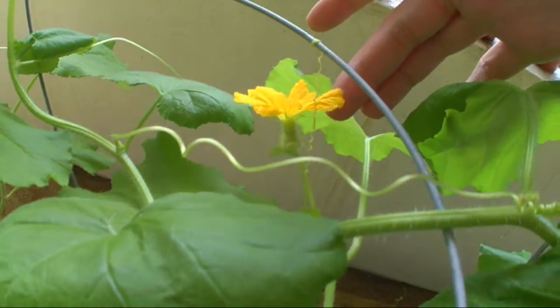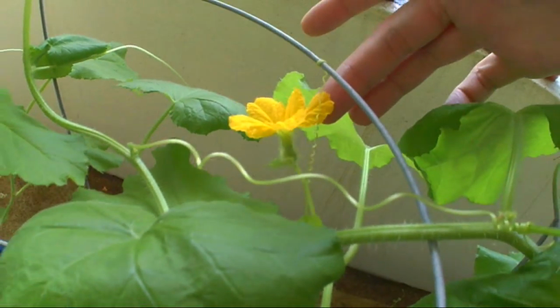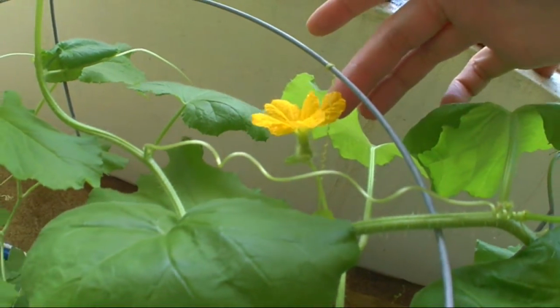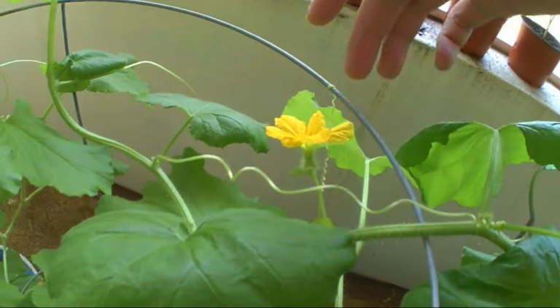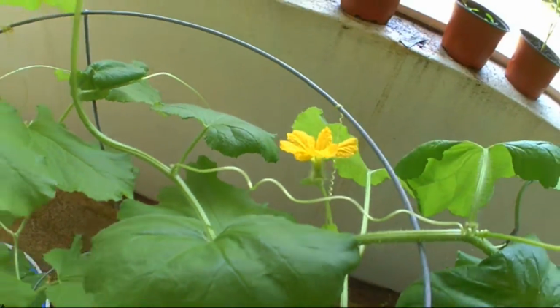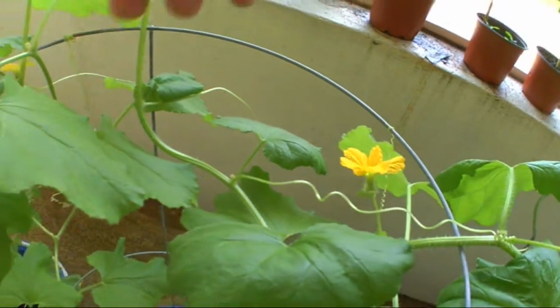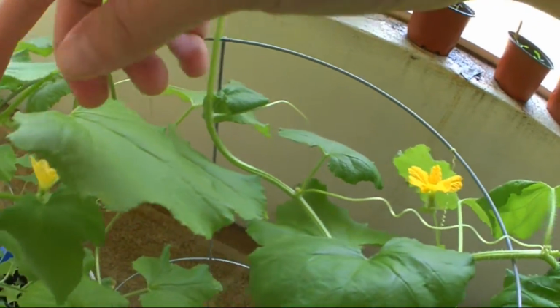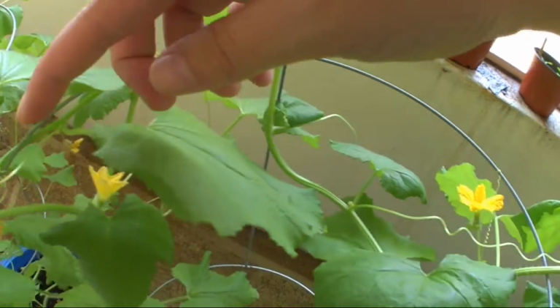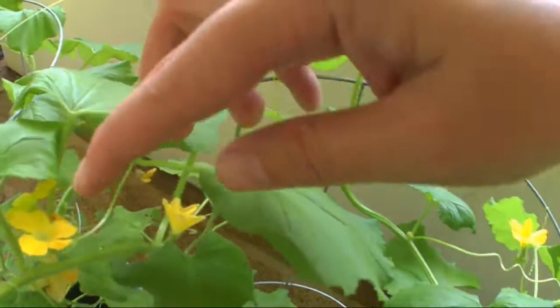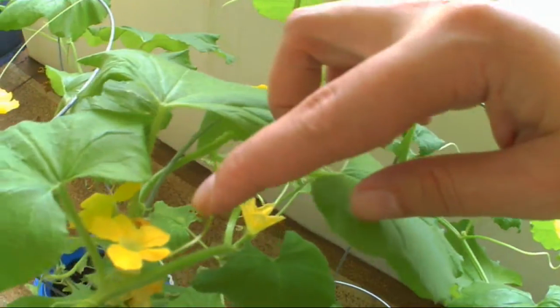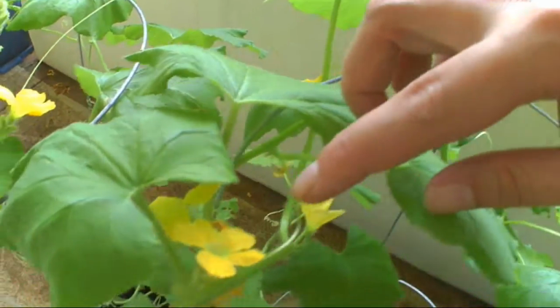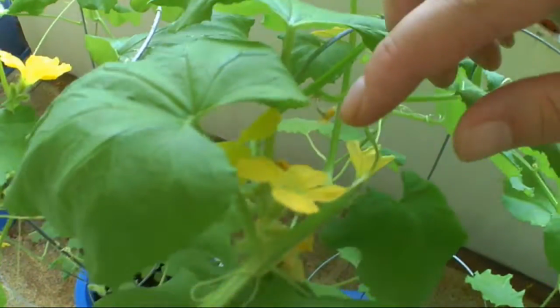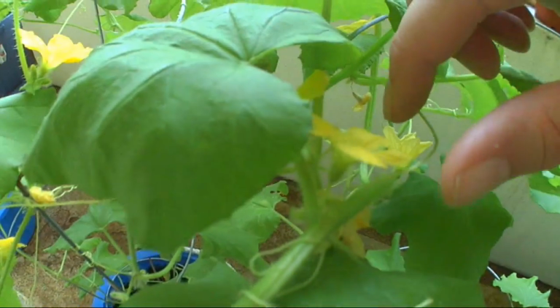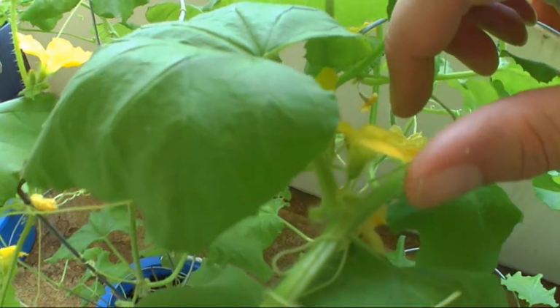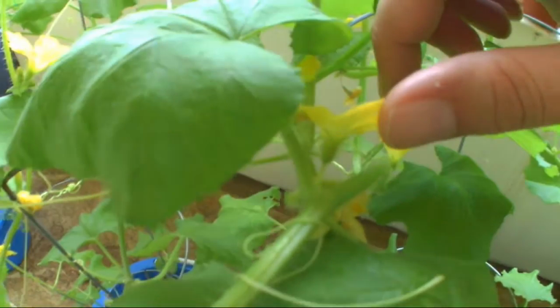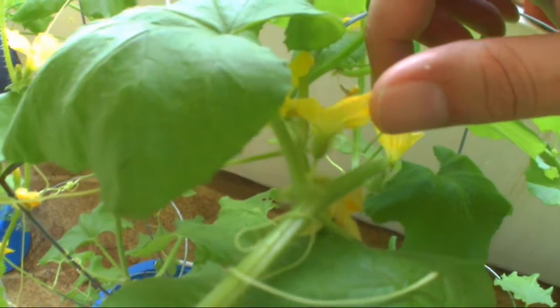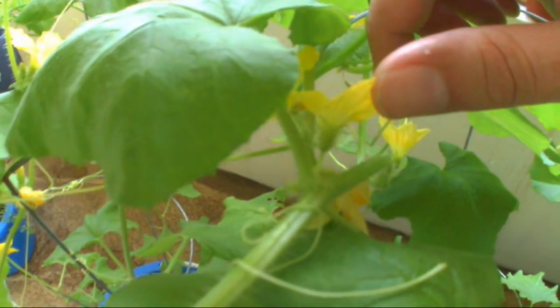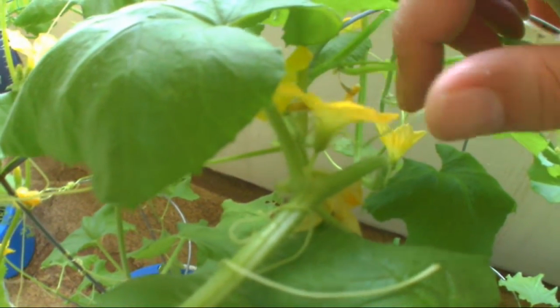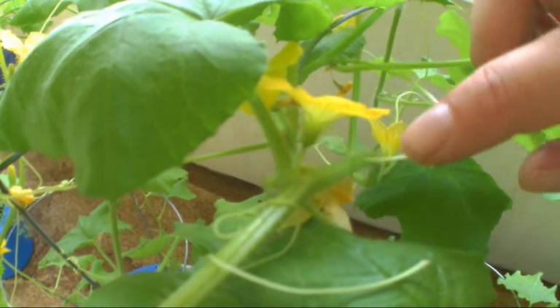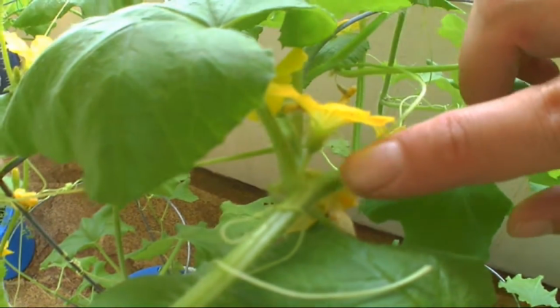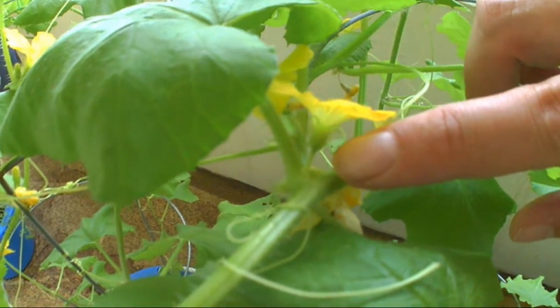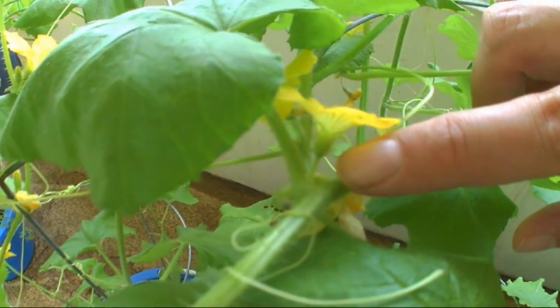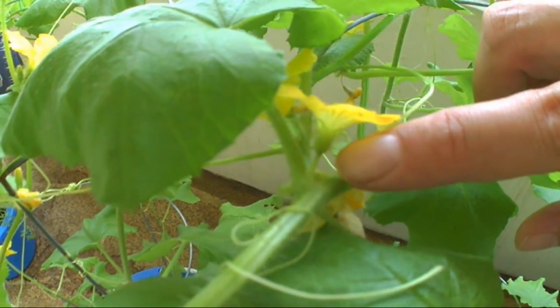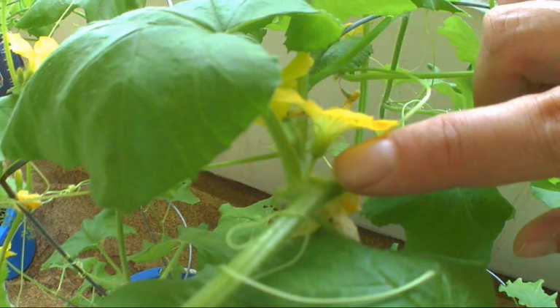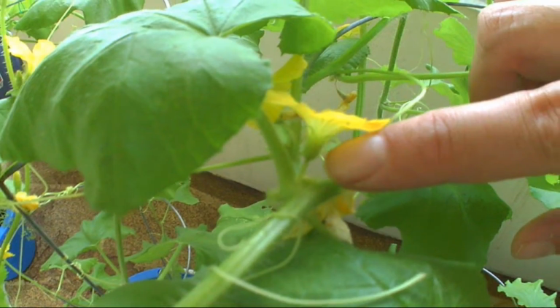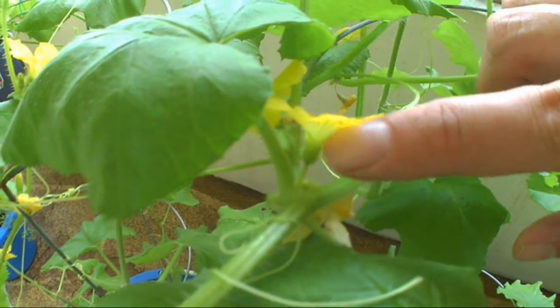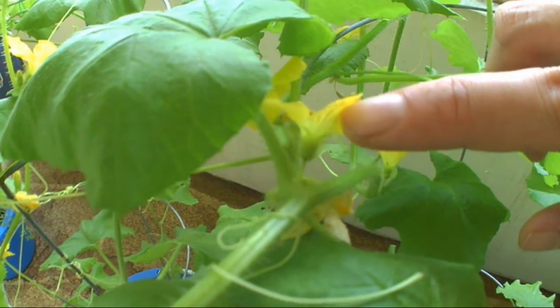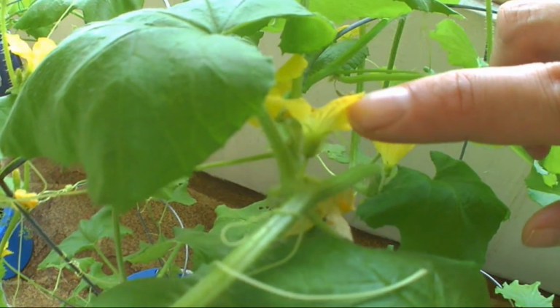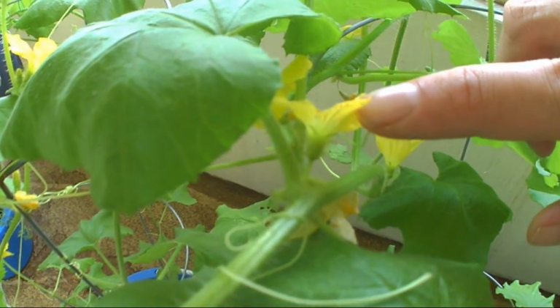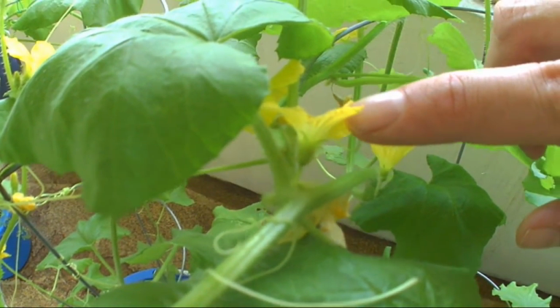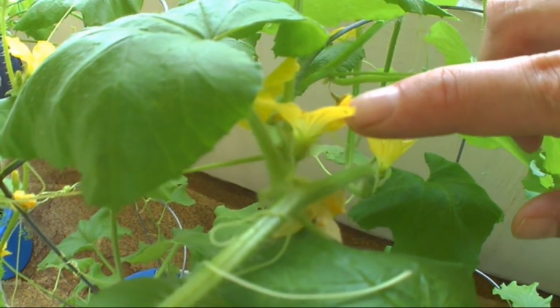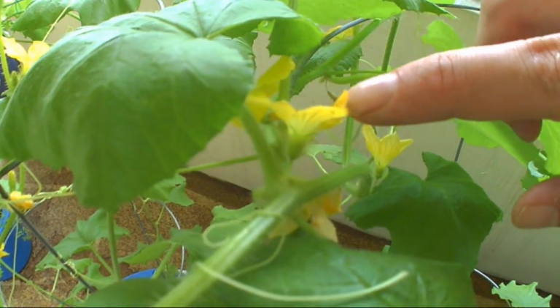Now we'll go to a male. See the long stem right at the bottom? That is a male. Clear difference.